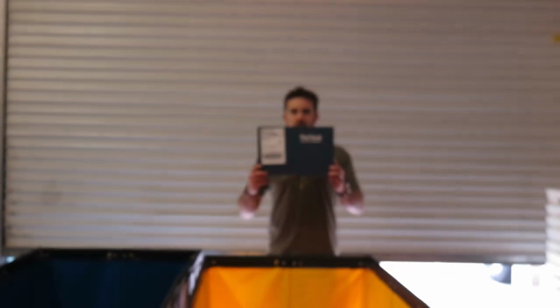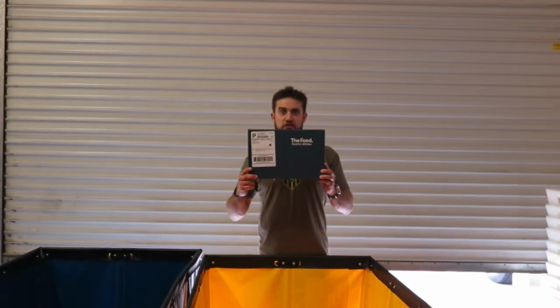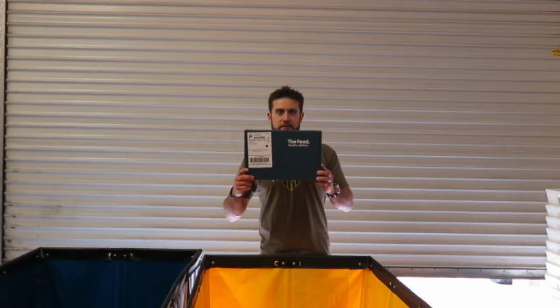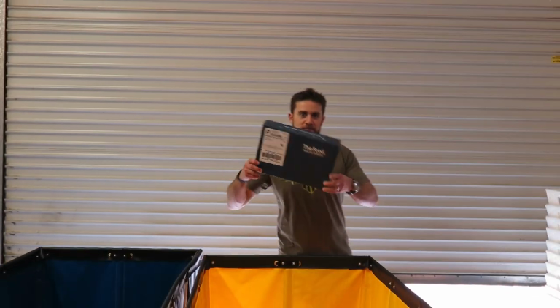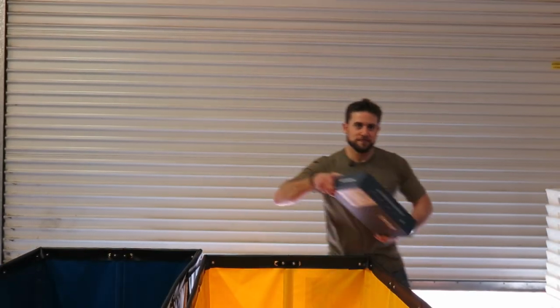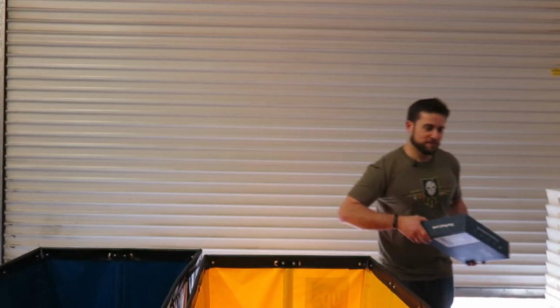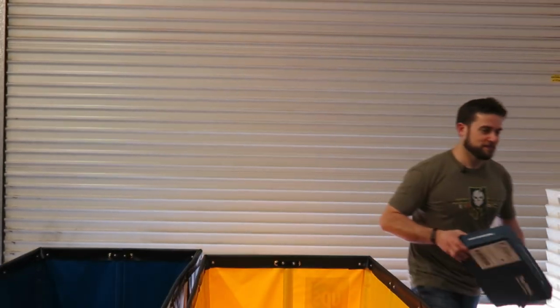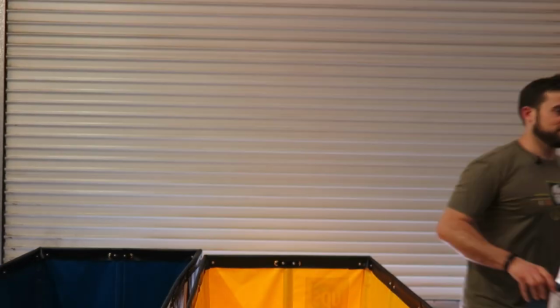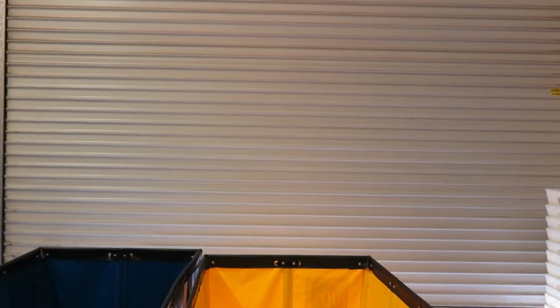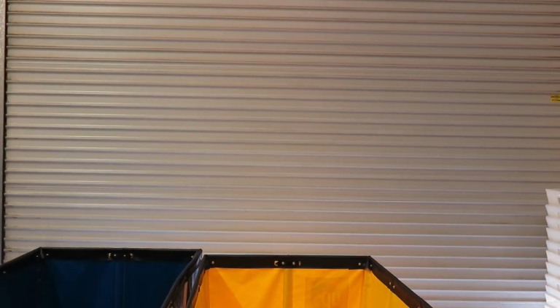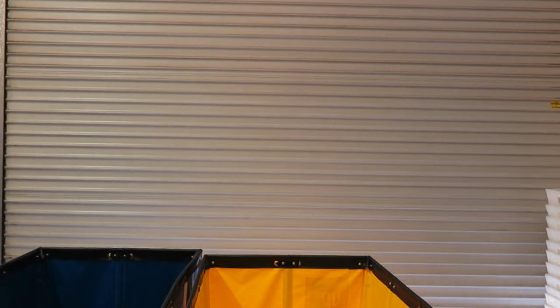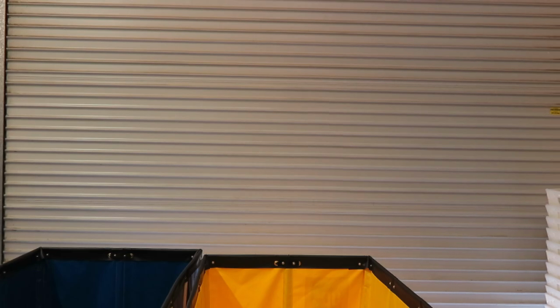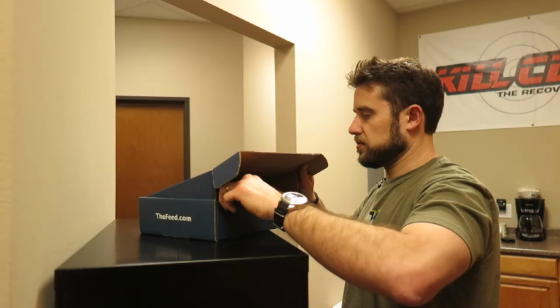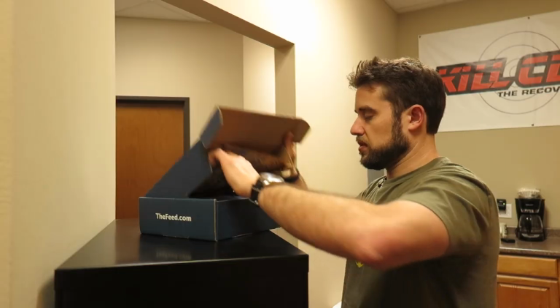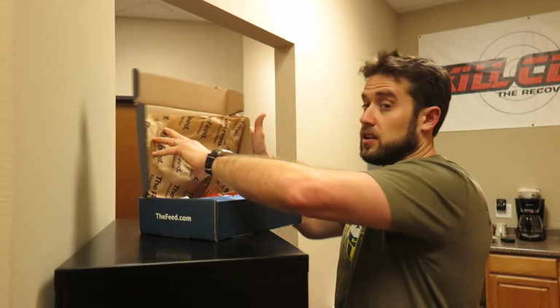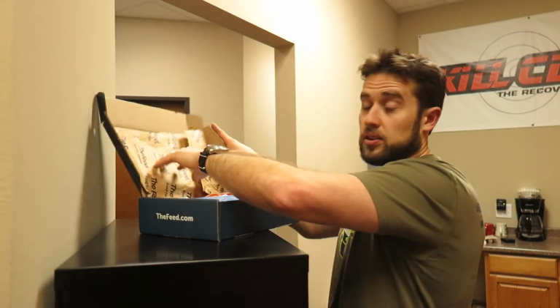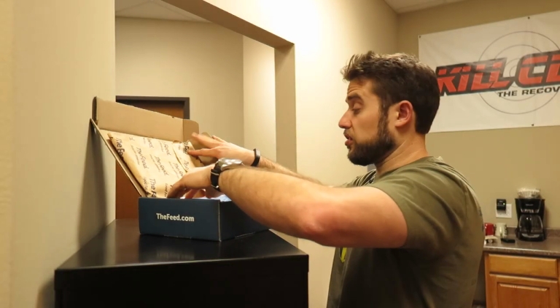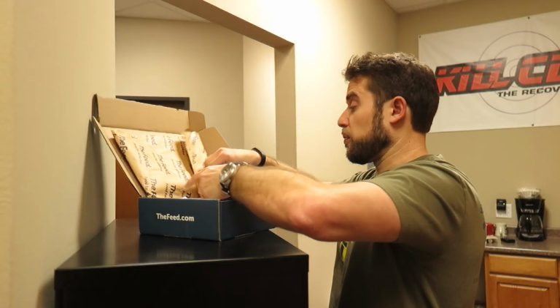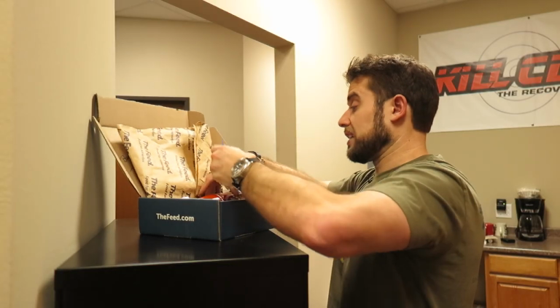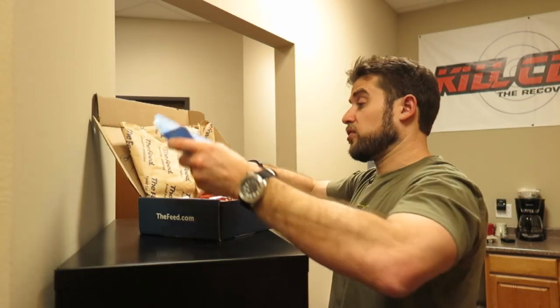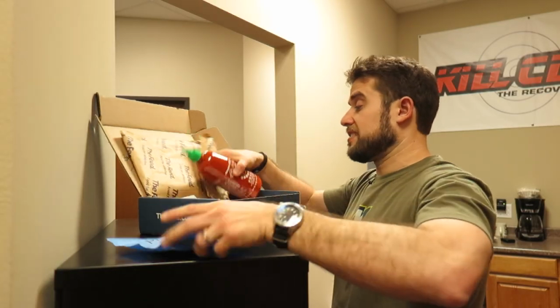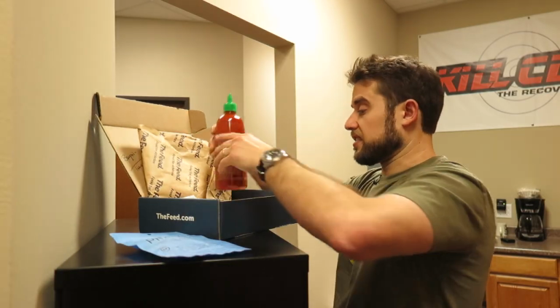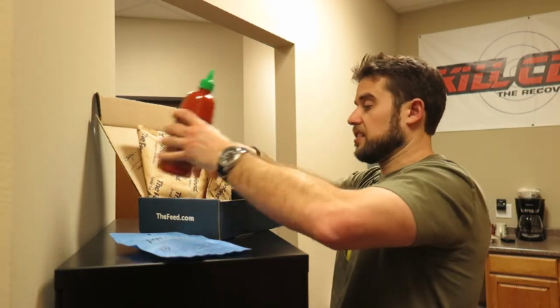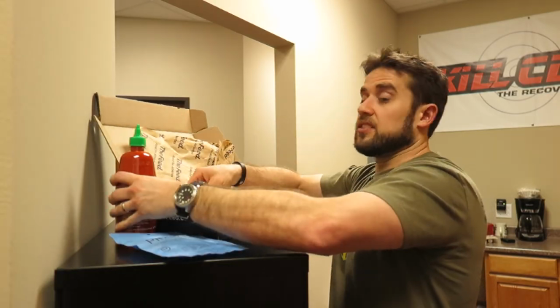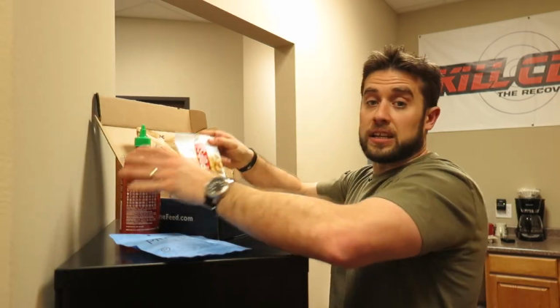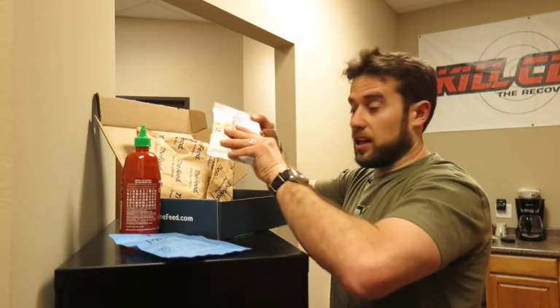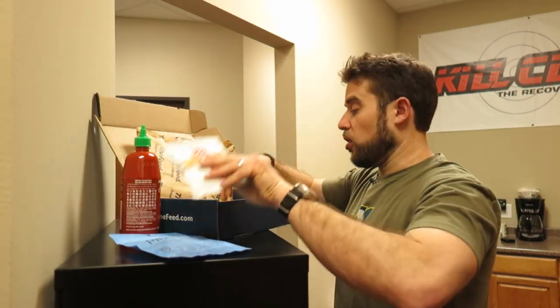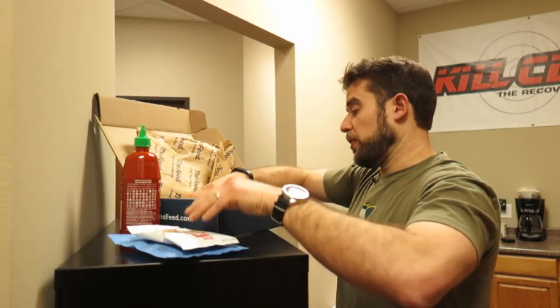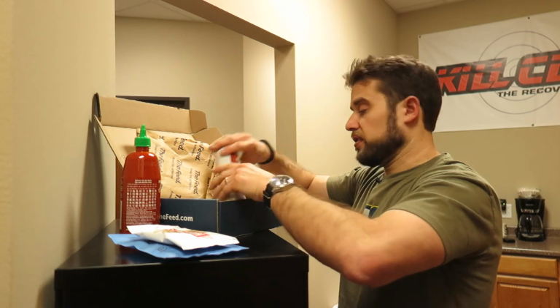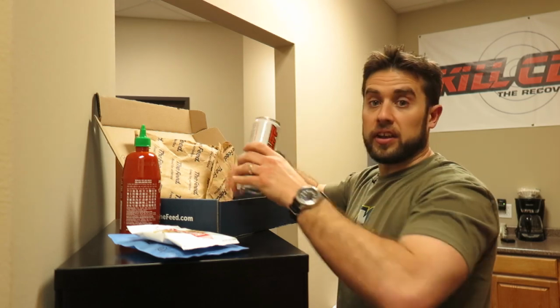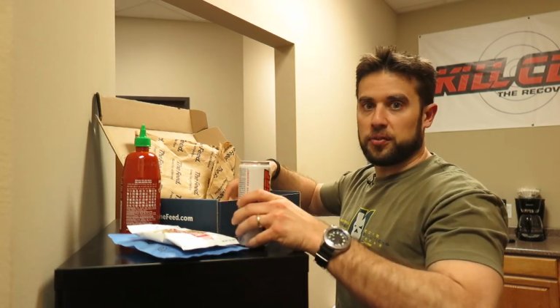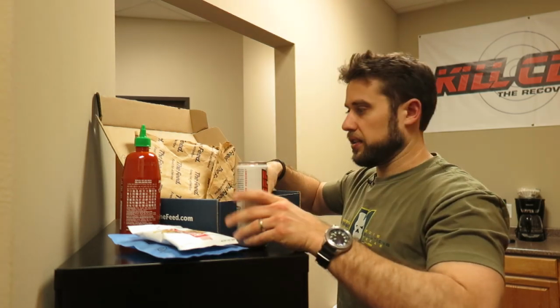Snacks are here. You know the hardest part about eating these Feed snacks is making them last all month until I get resupplied.